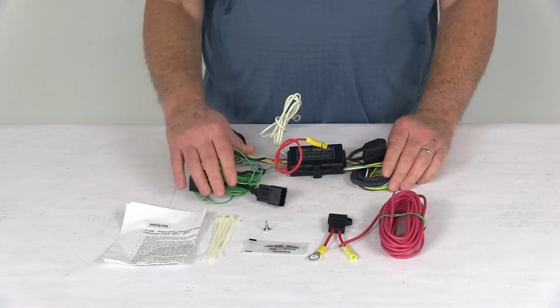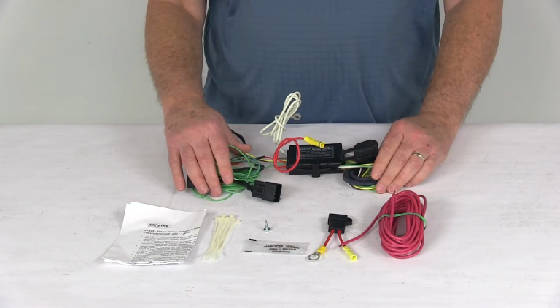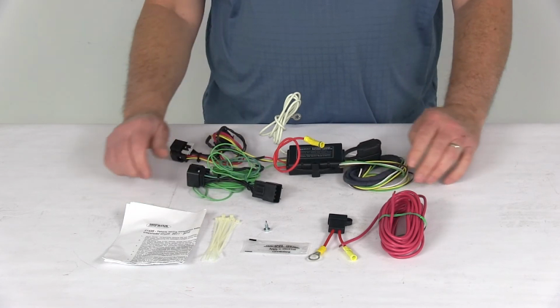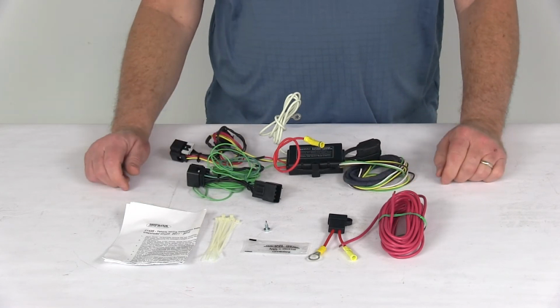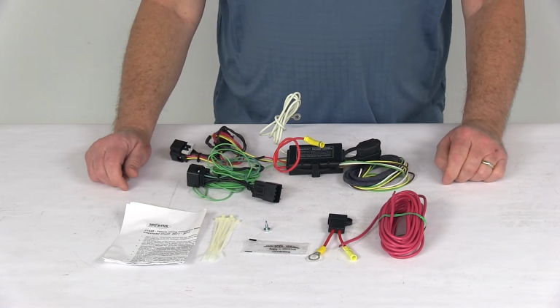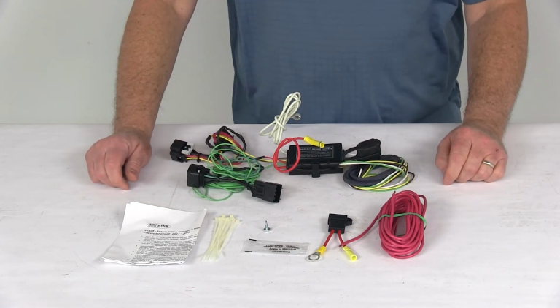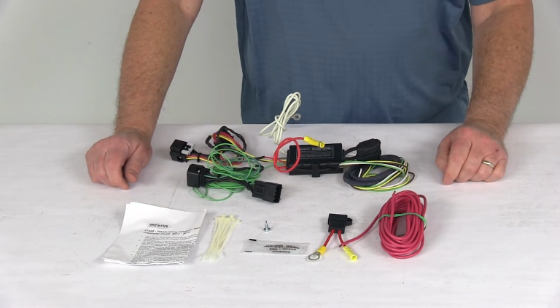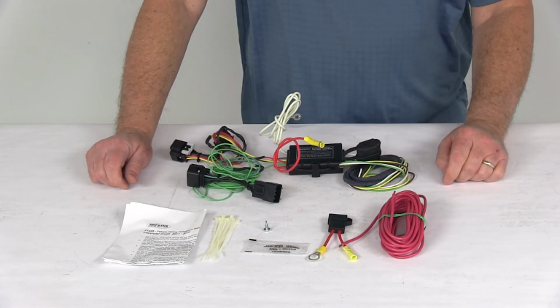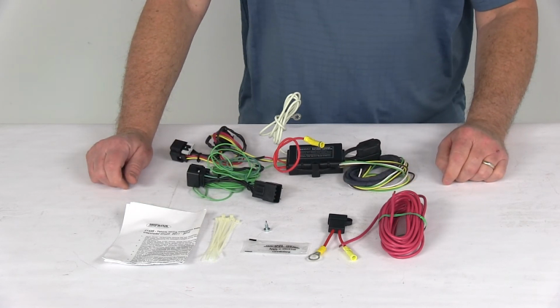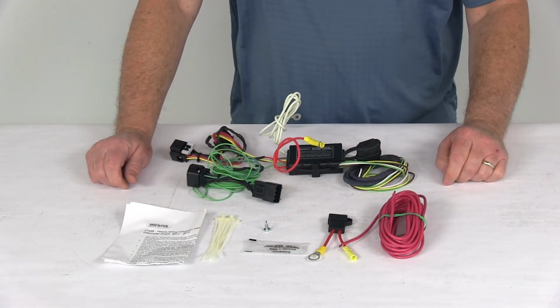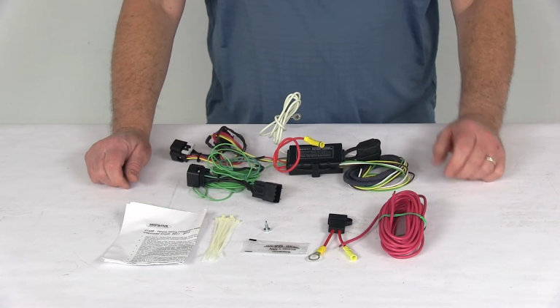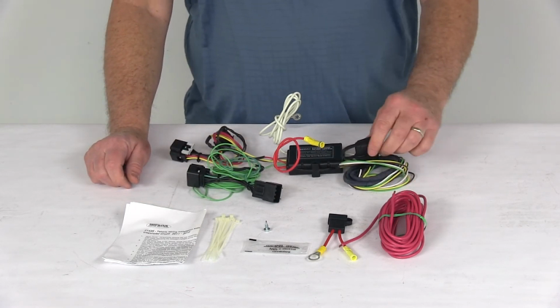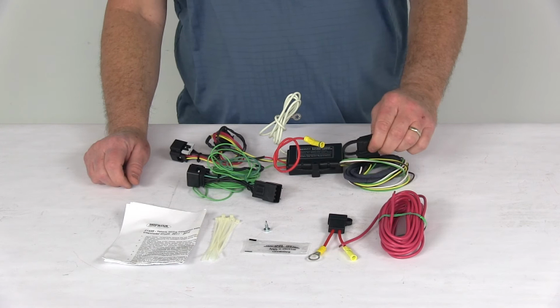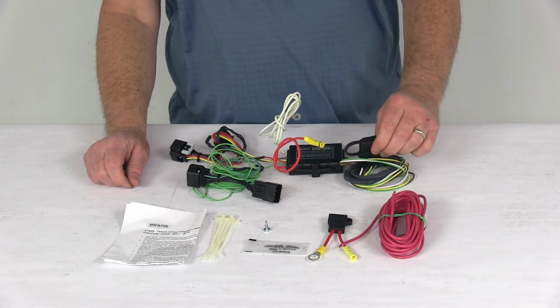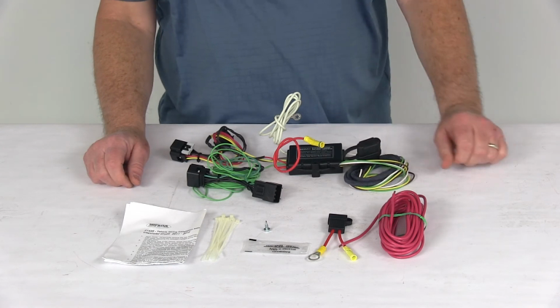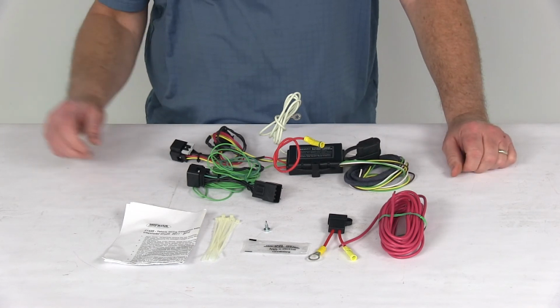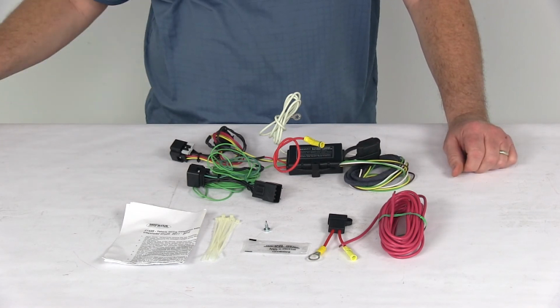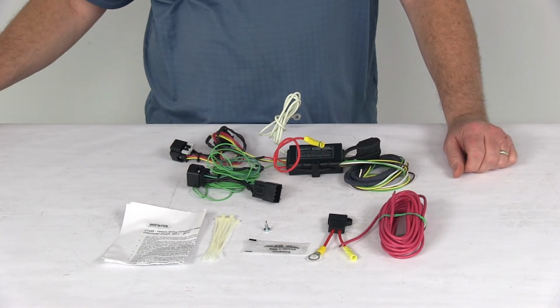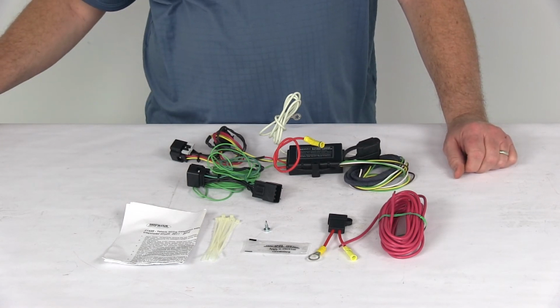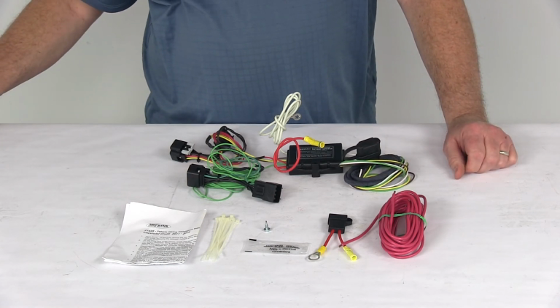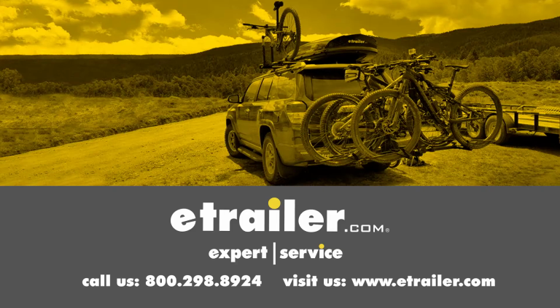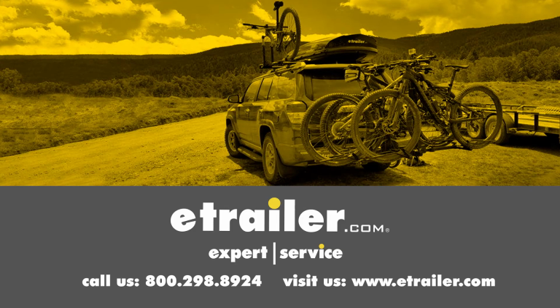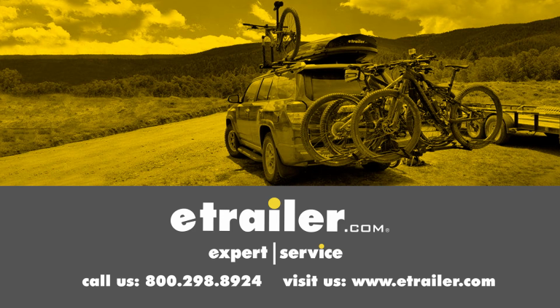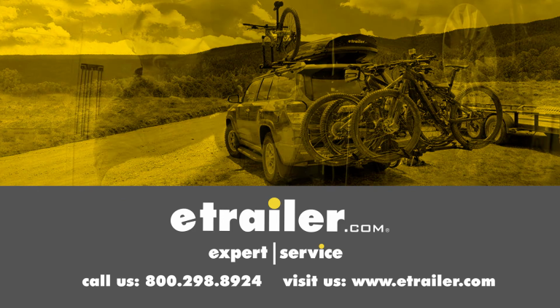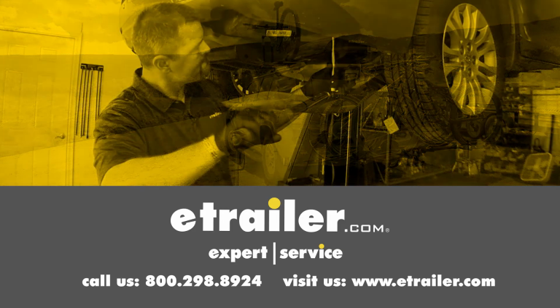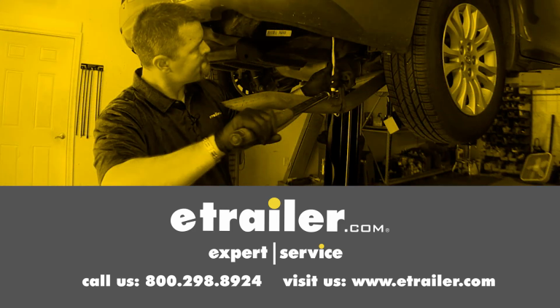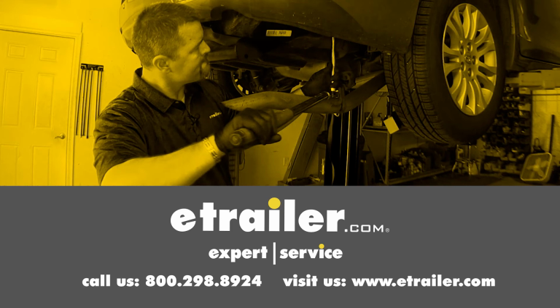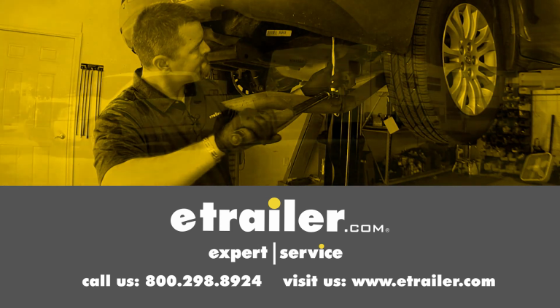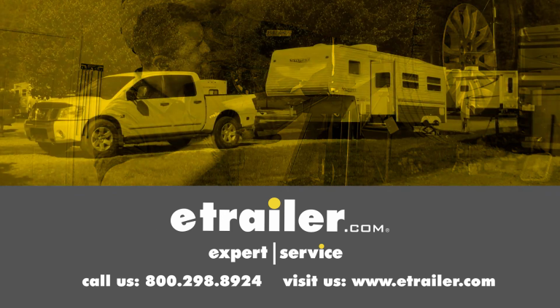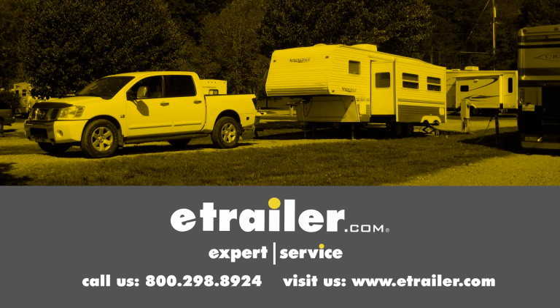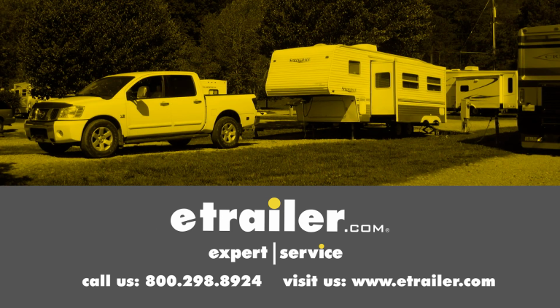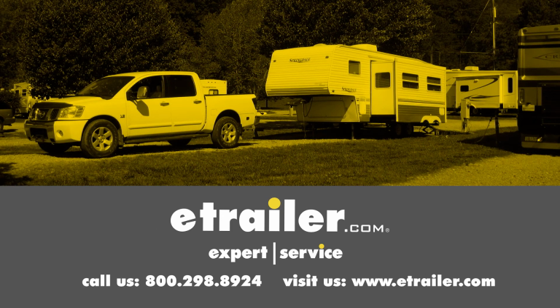That should do it for the review on the Hopkins Plug-In Simple Wiring Harness with the four-way flat trailer connector. Click the link below to shop, learn more, or visit us at eTrailer.com.